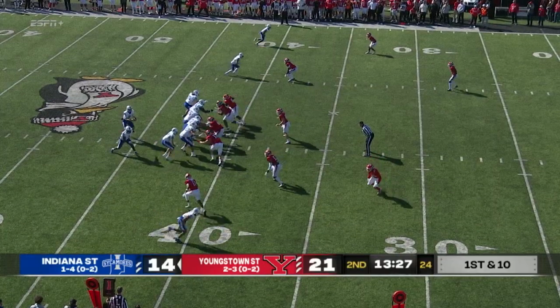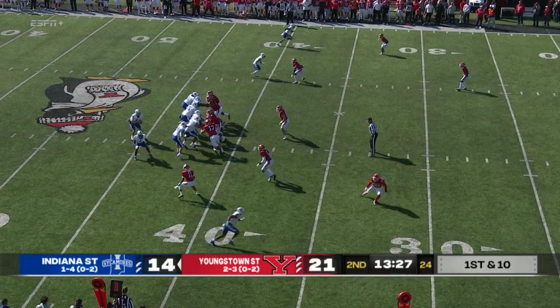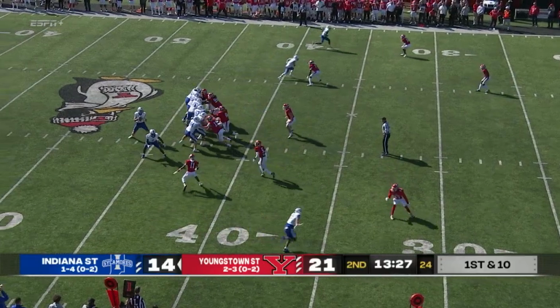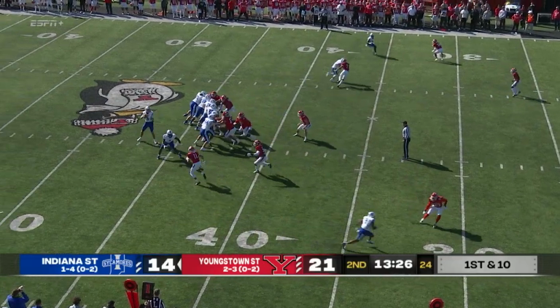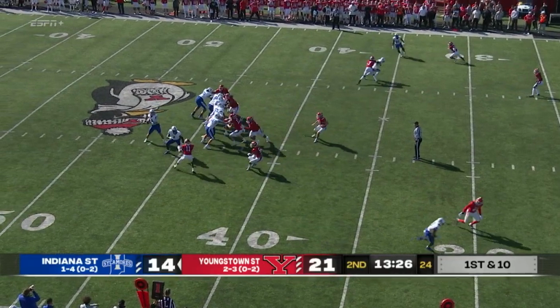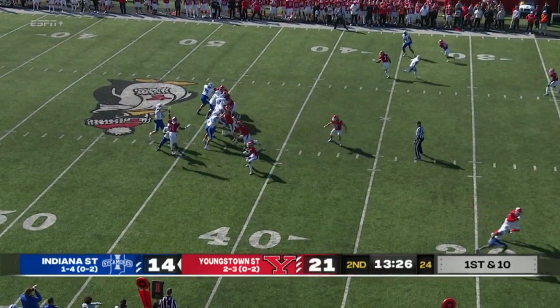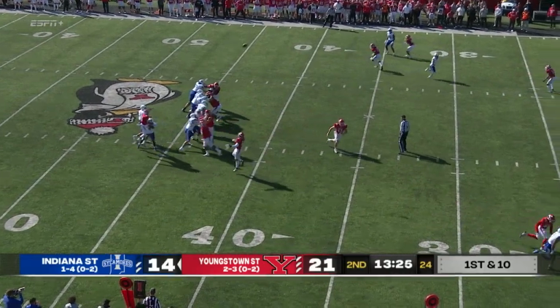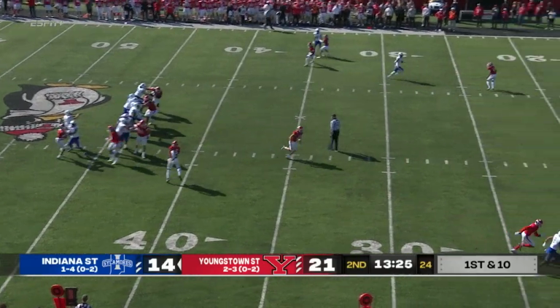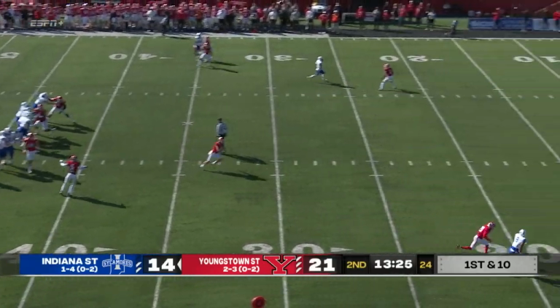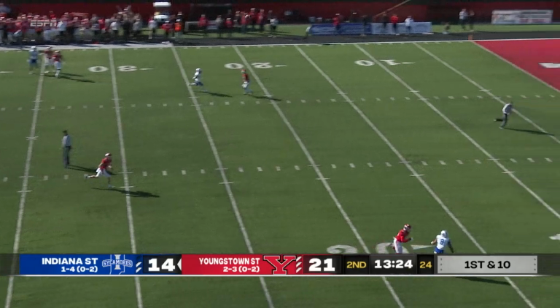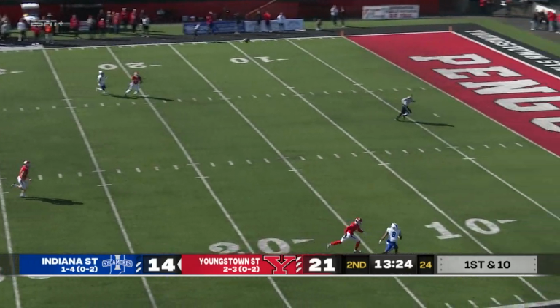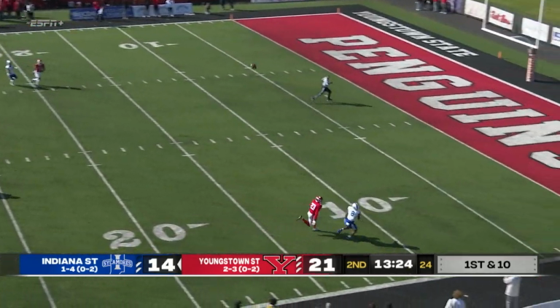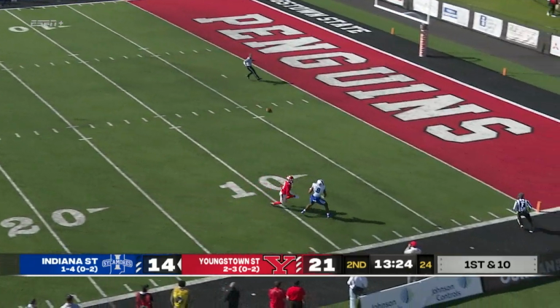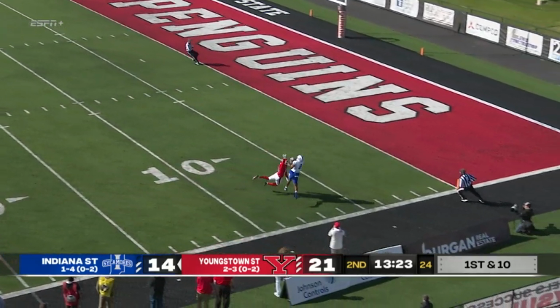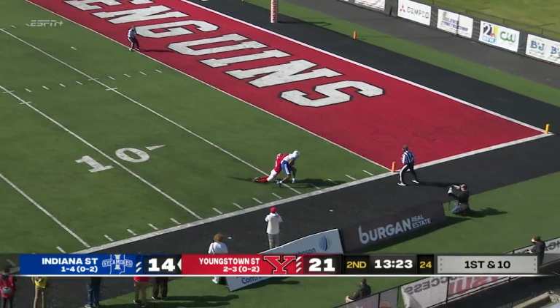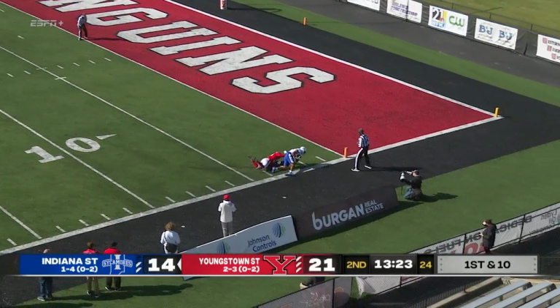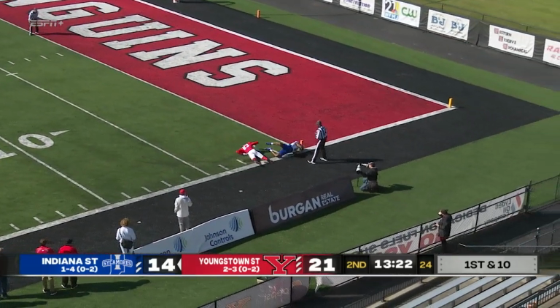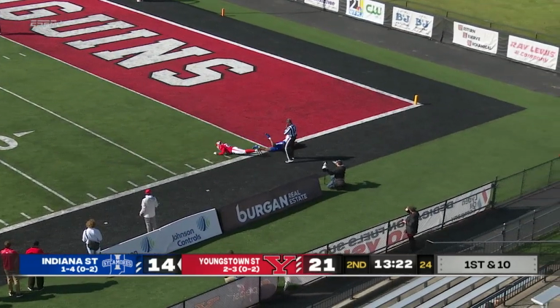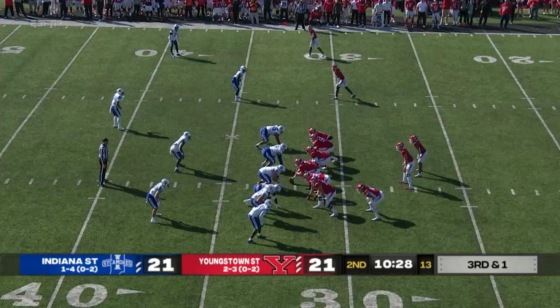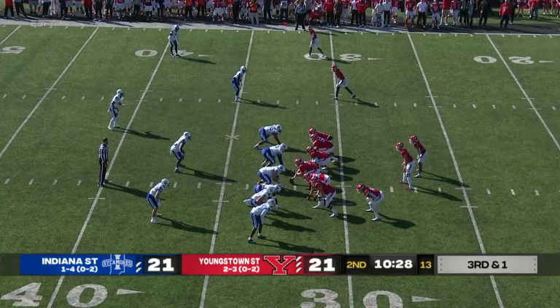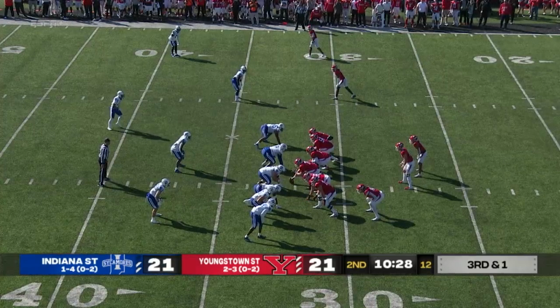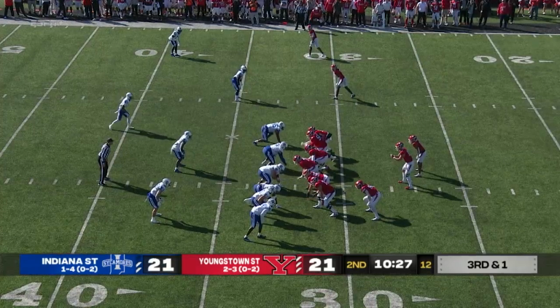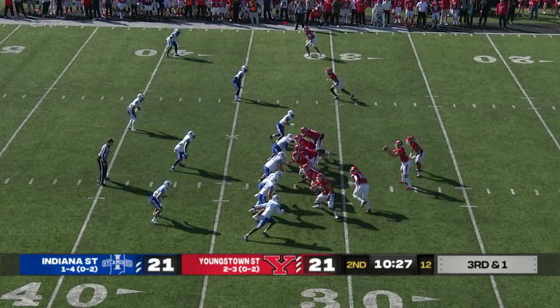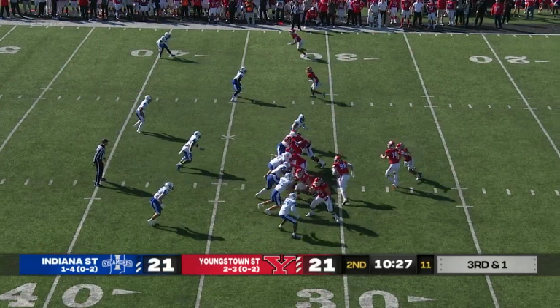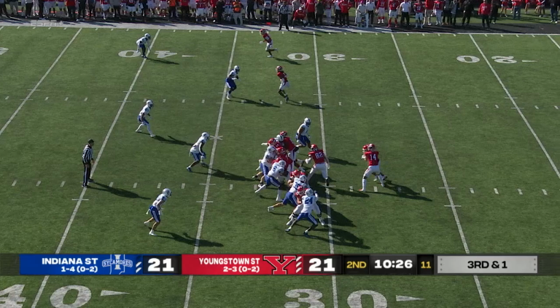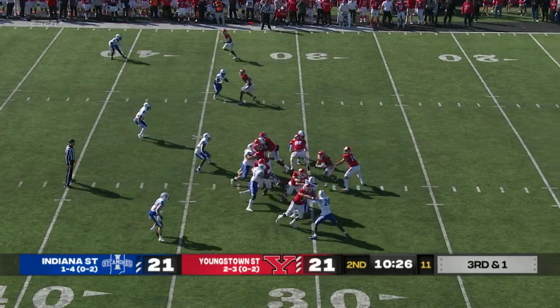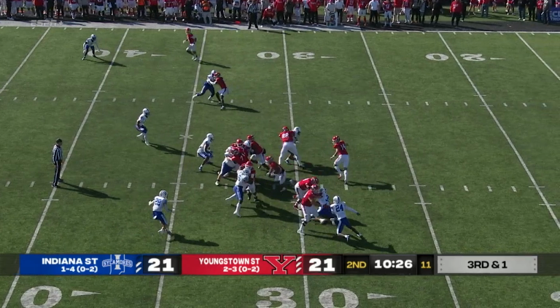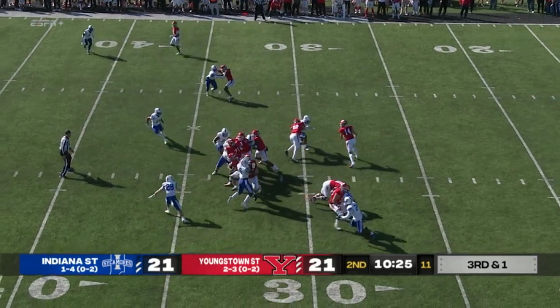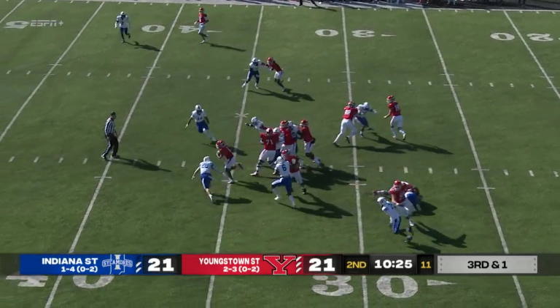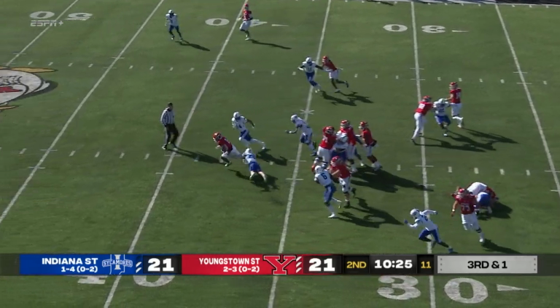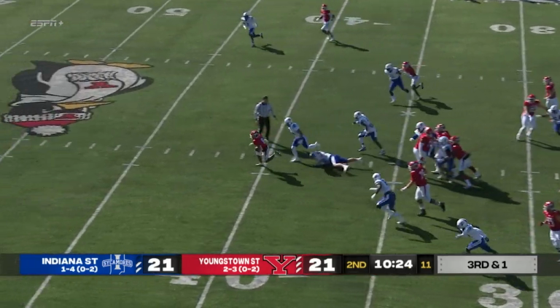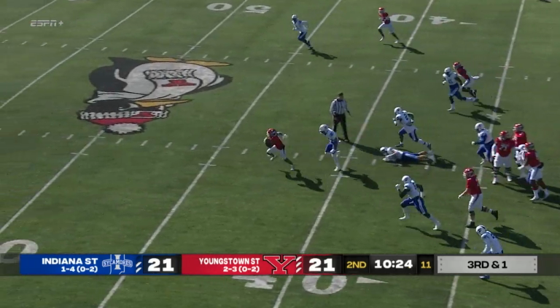First down for Indiana State. Chambers bobbles it, now going to loft it deep for his top receiver — that's Hendricks. Hand off.